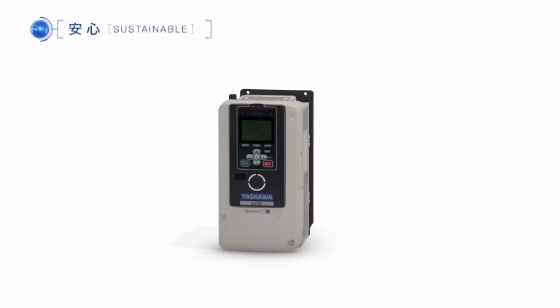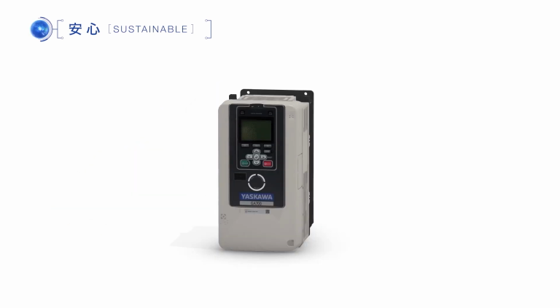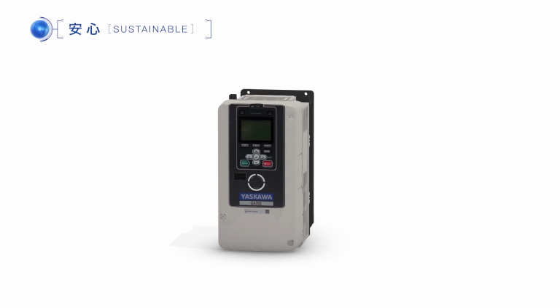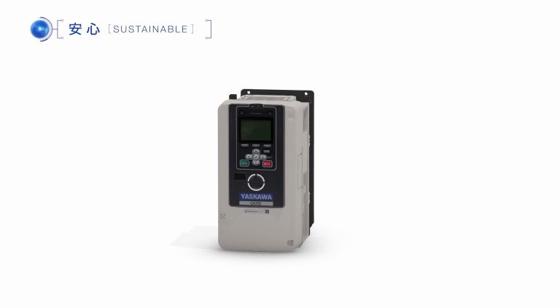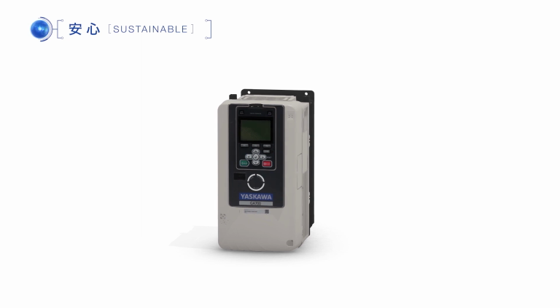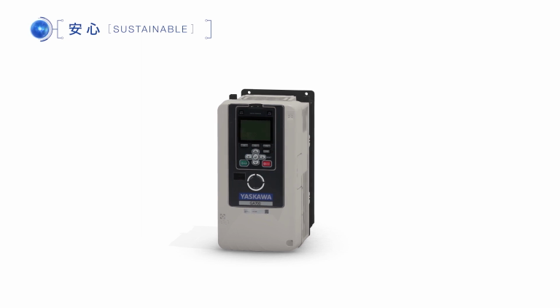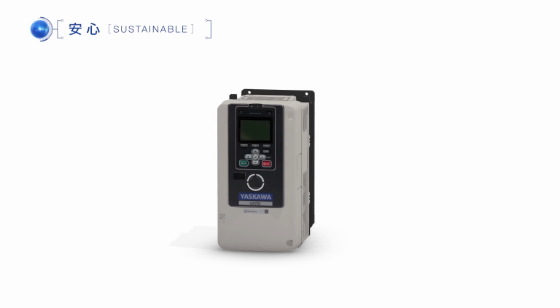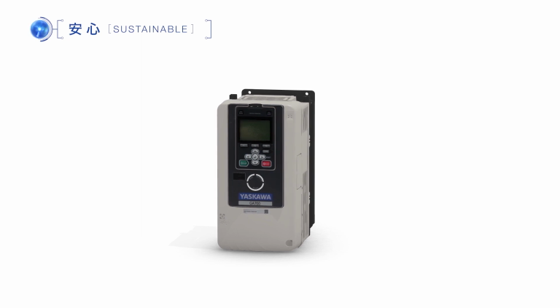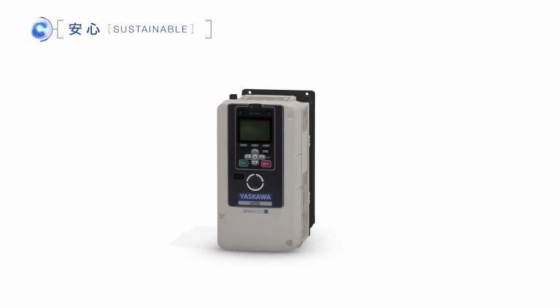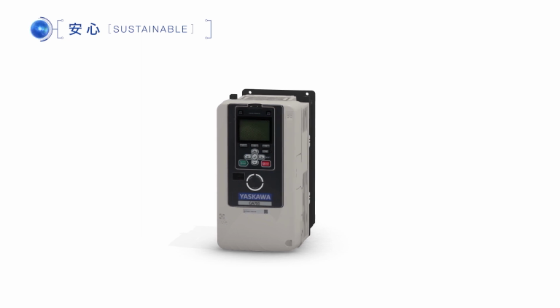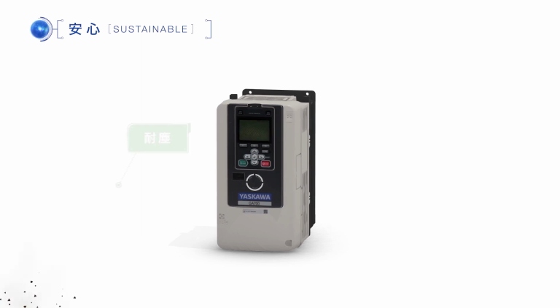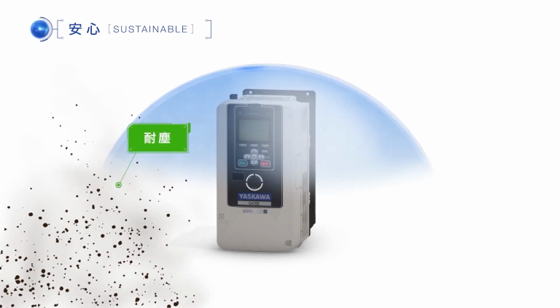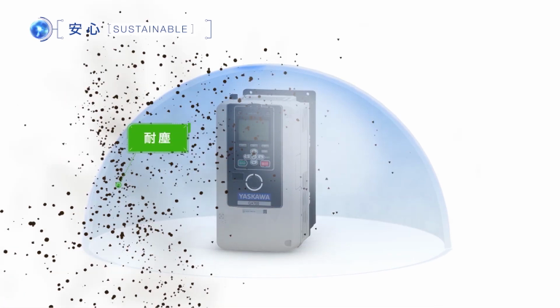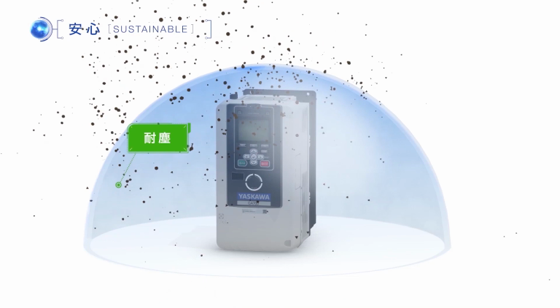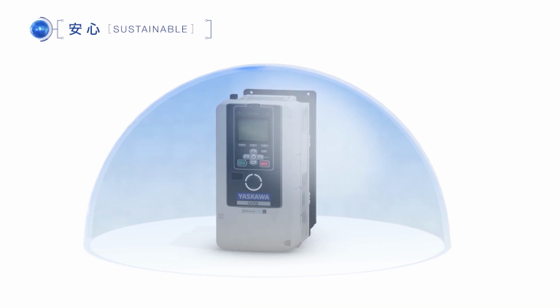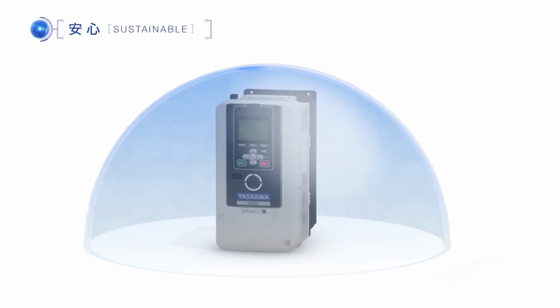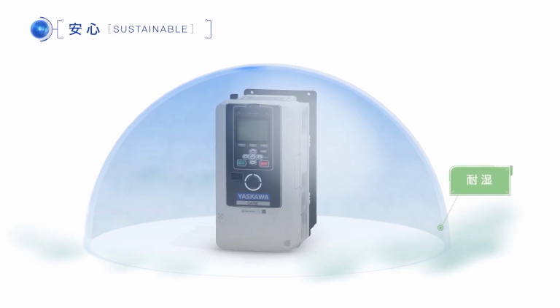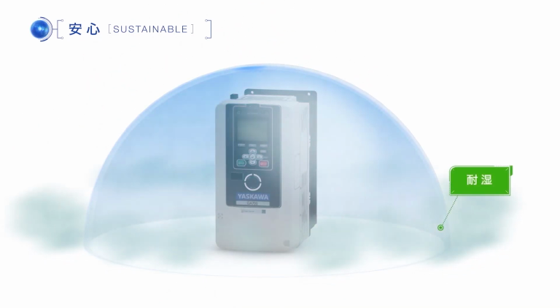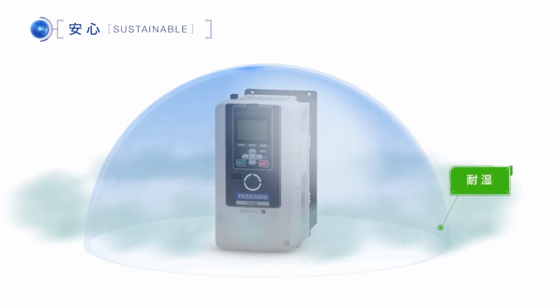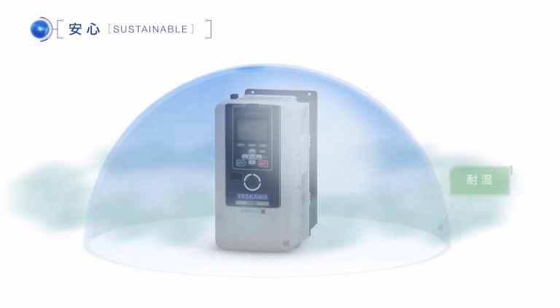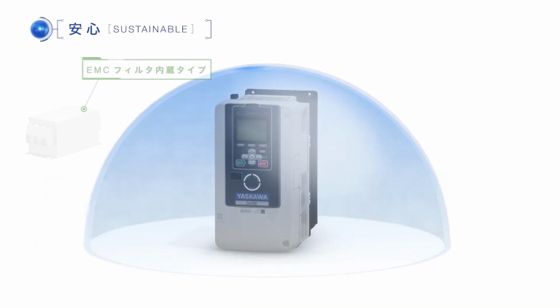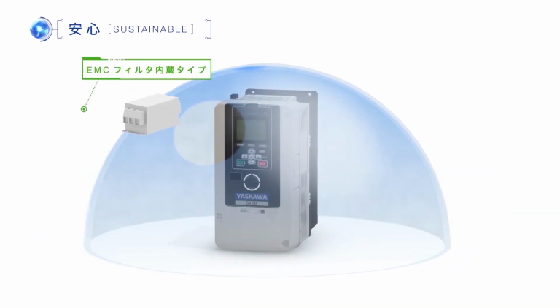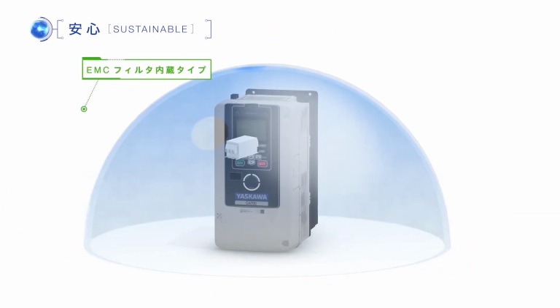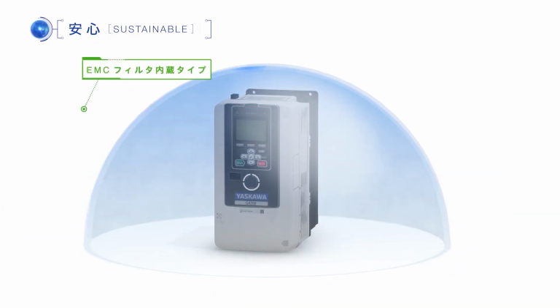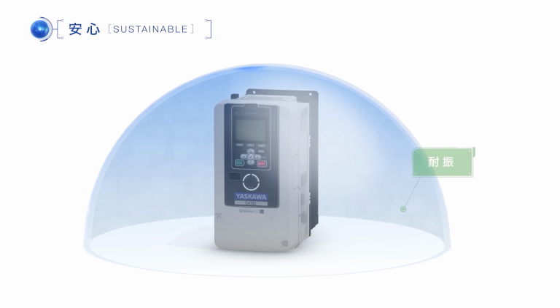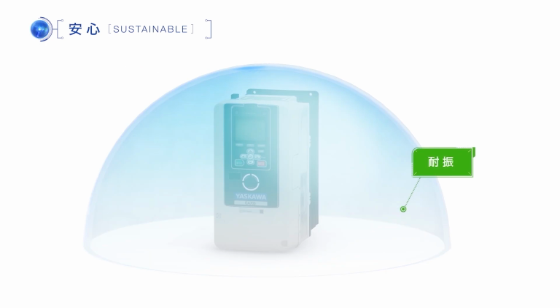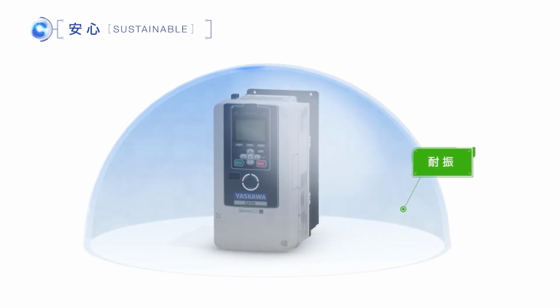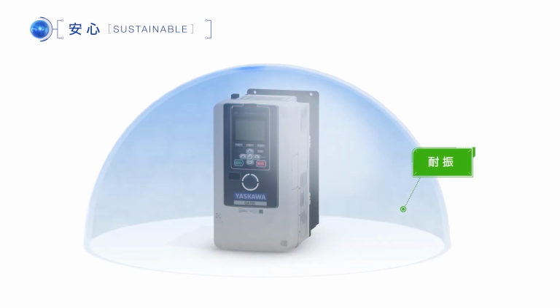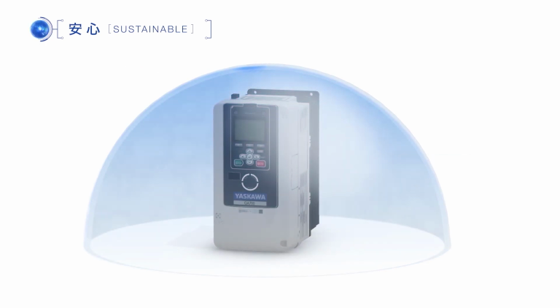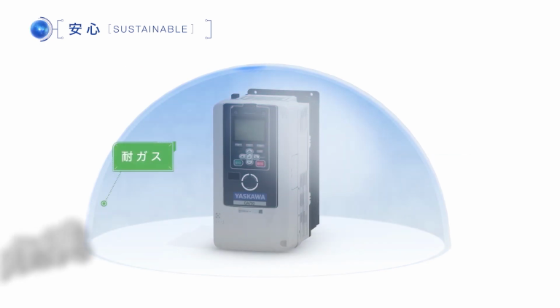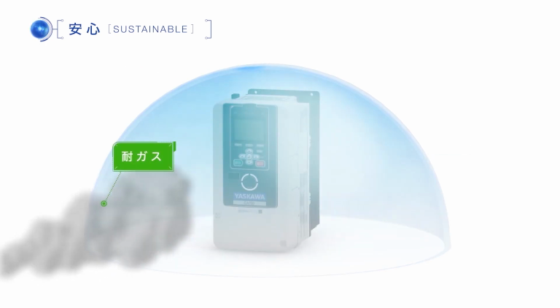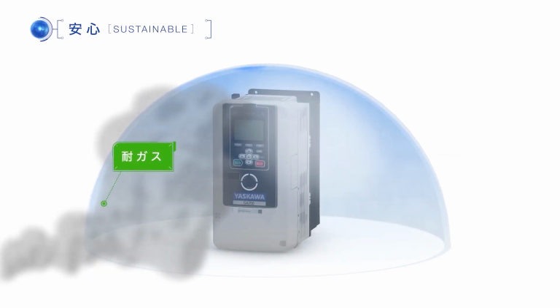The standard products are enhanced with environmental resistance coated substrate with high dust and moisture resistance. In addition, we also offer built-in EMC filters, vibration-resistant protection, gas-resistant protection, and more.